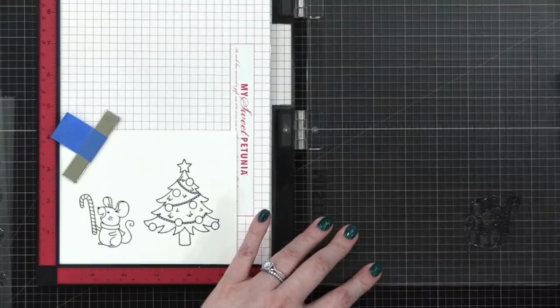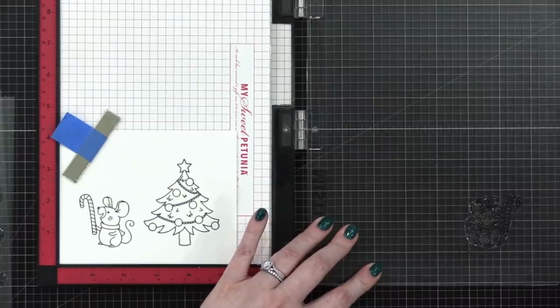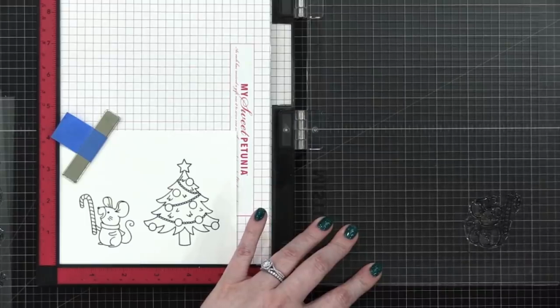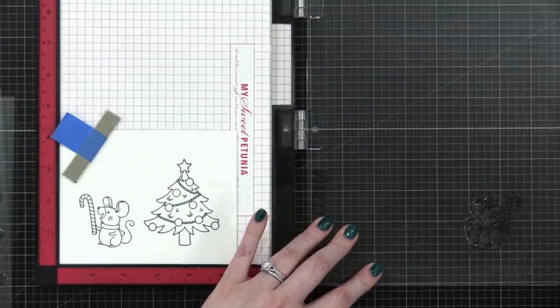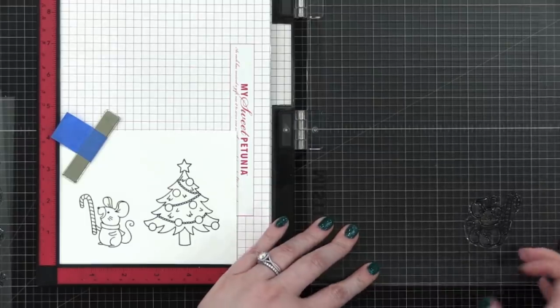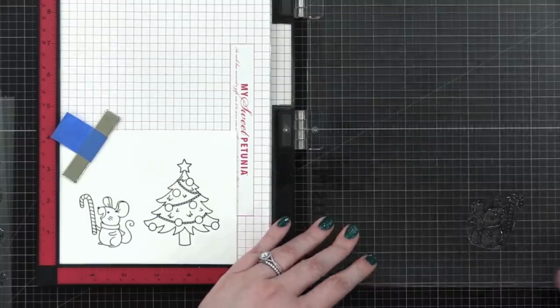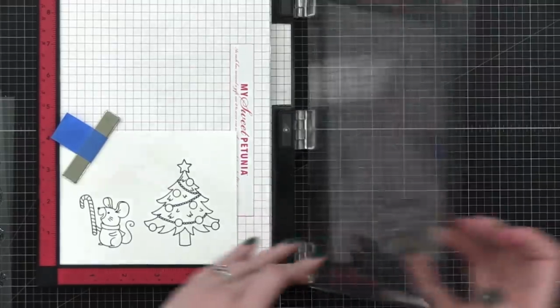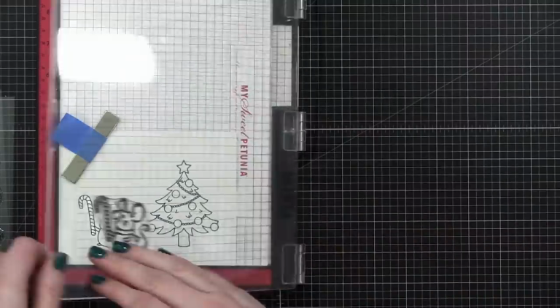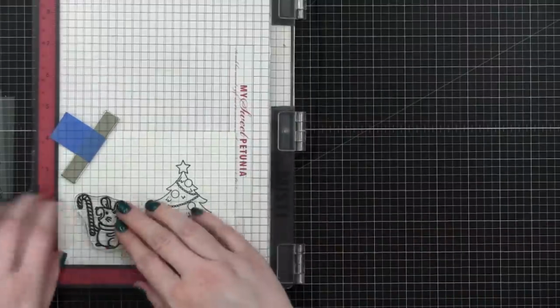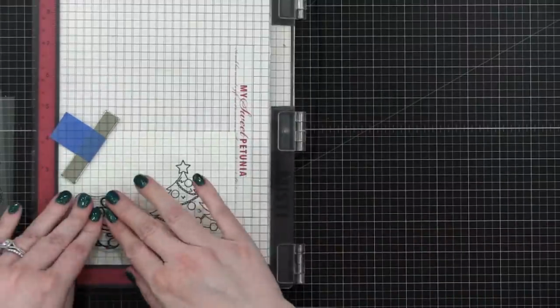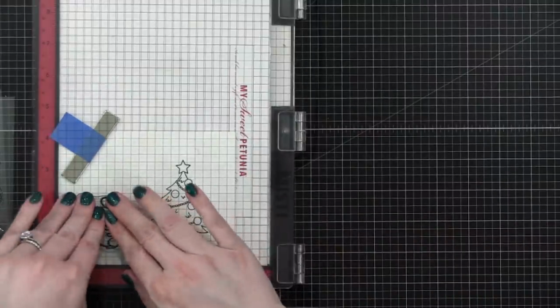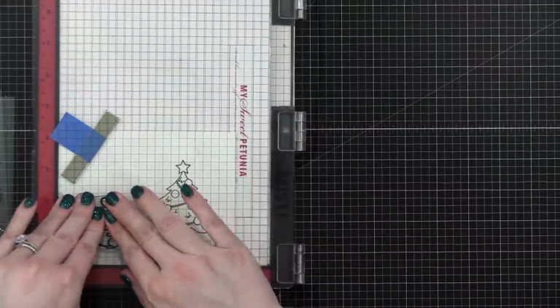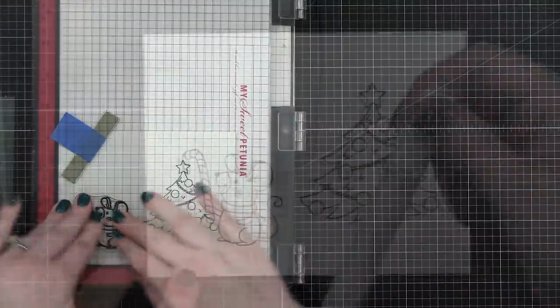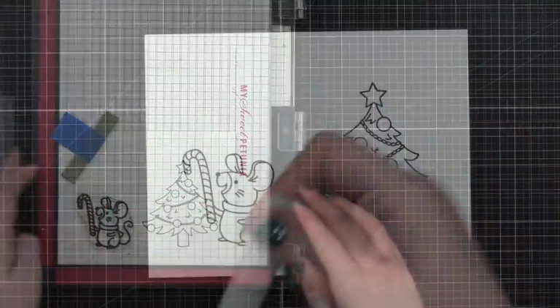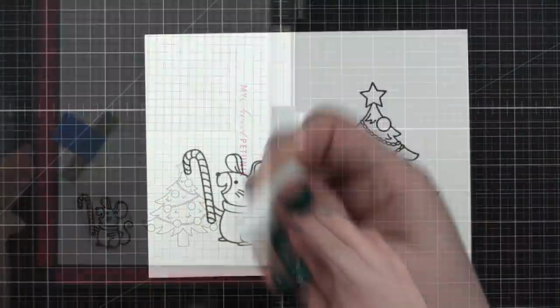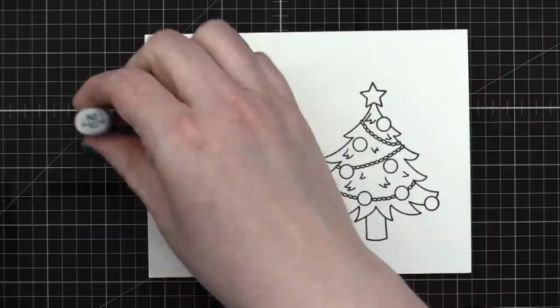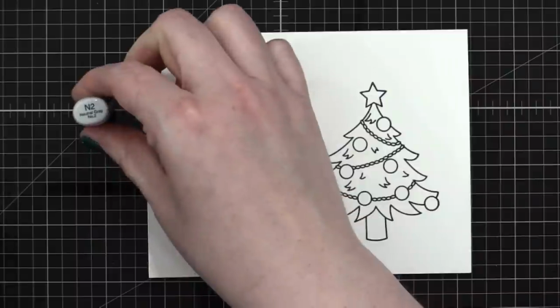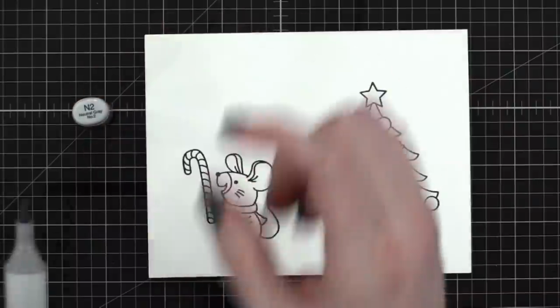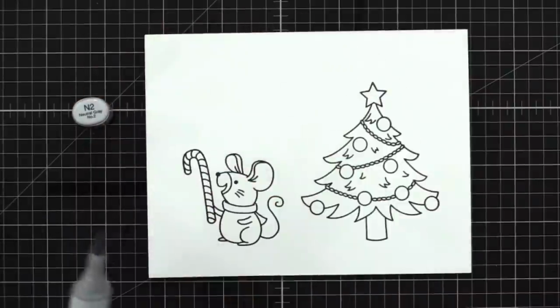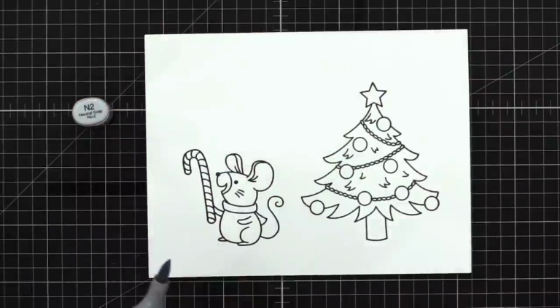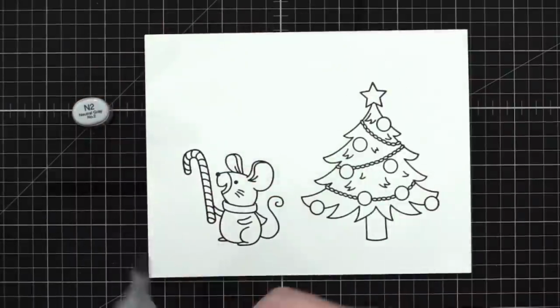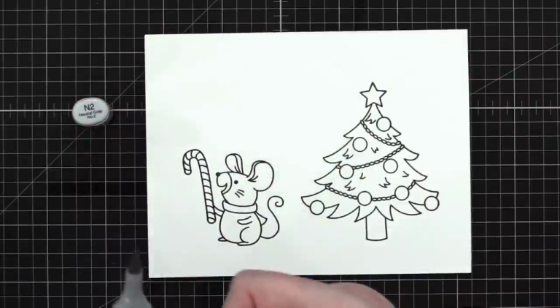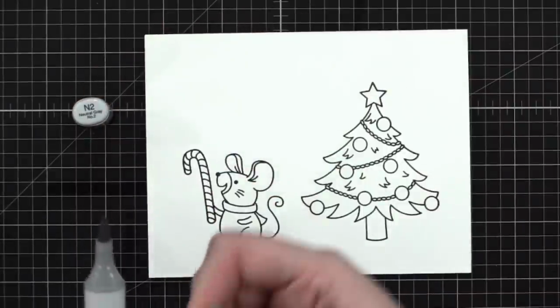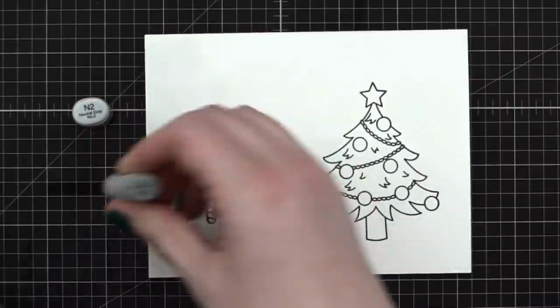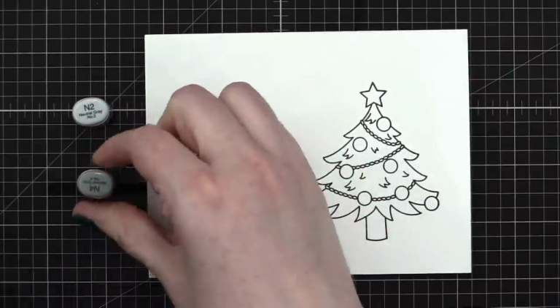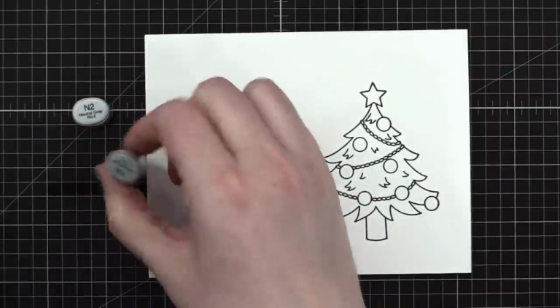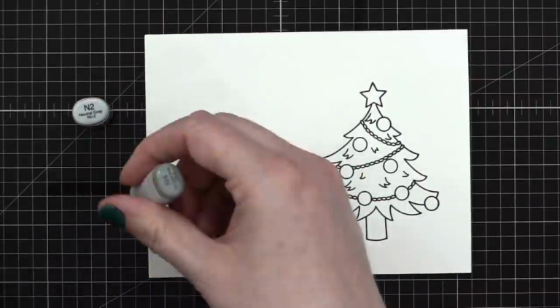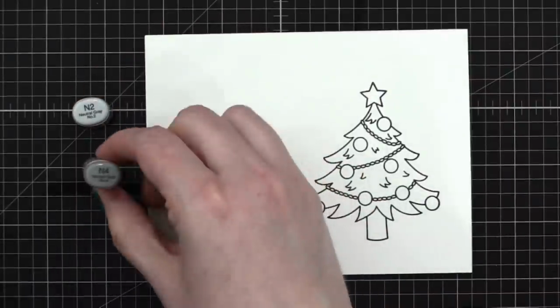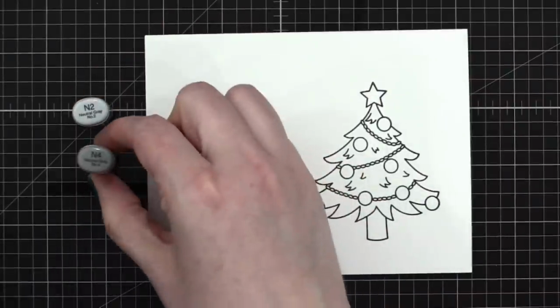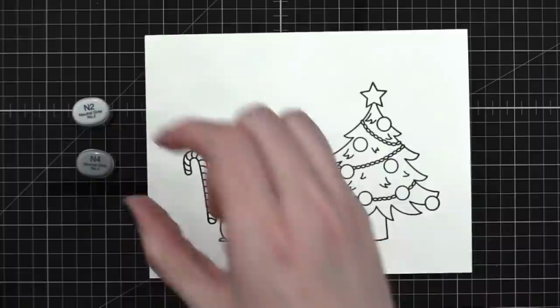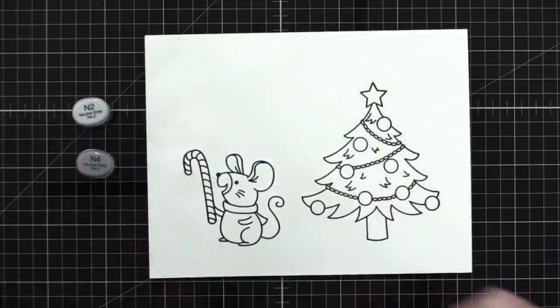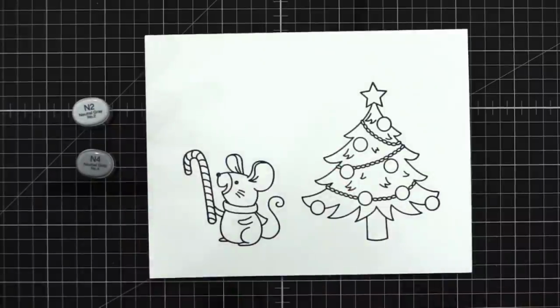I like that idea. I'll use some Copics — I've got N2 and N4.